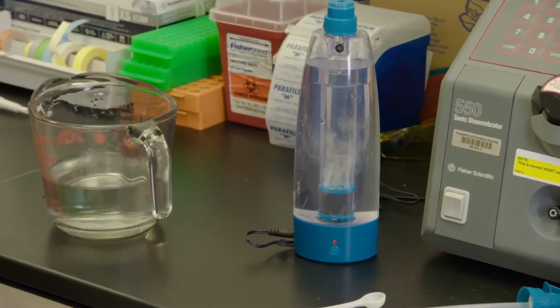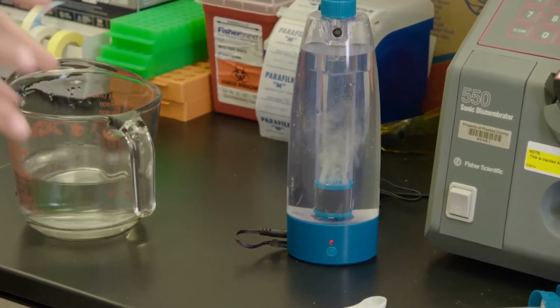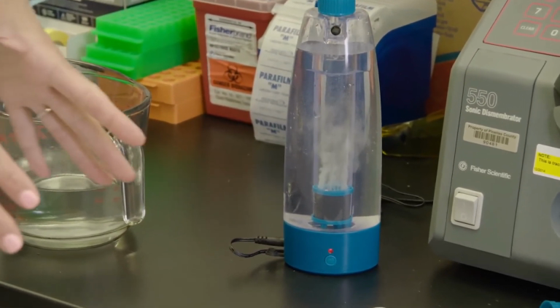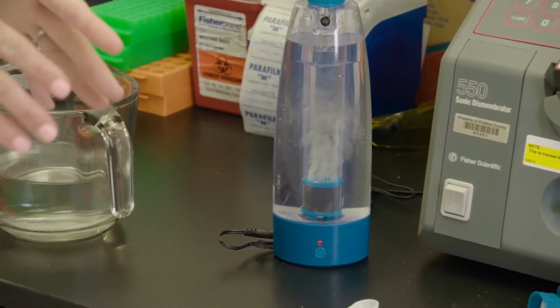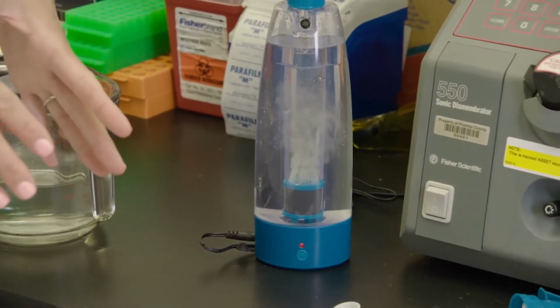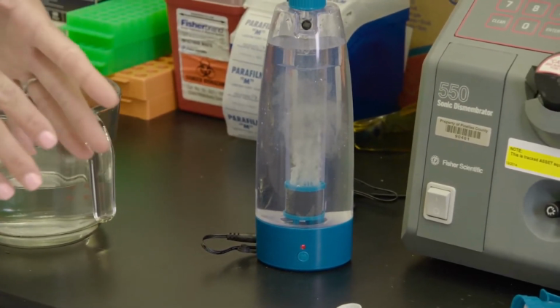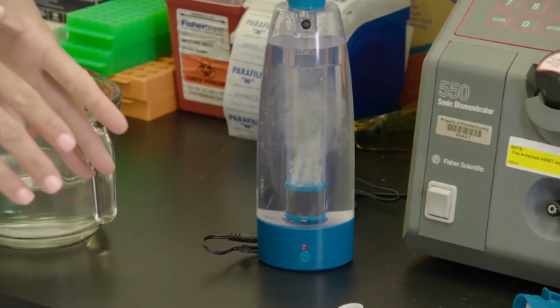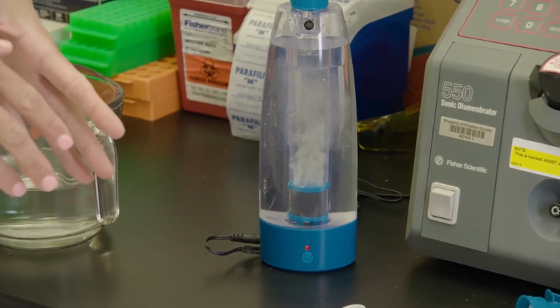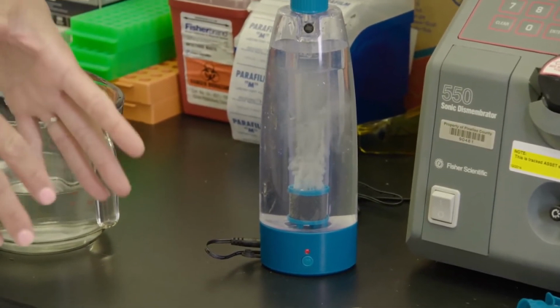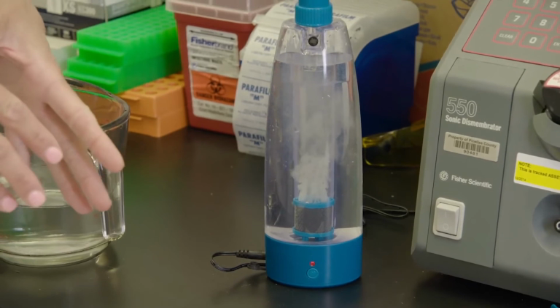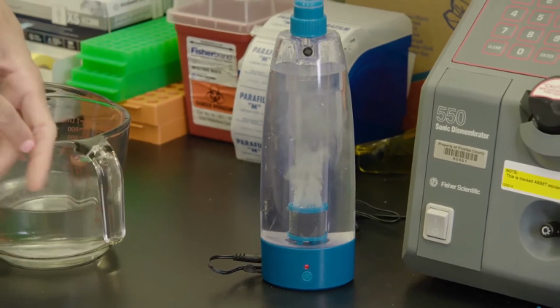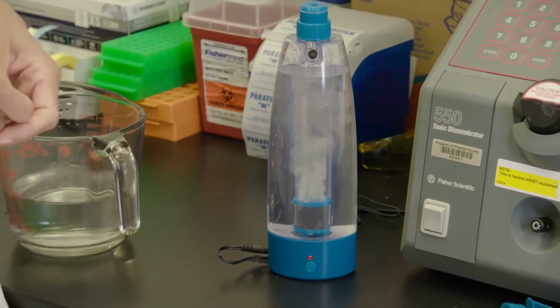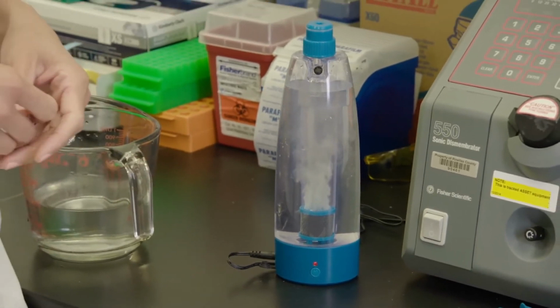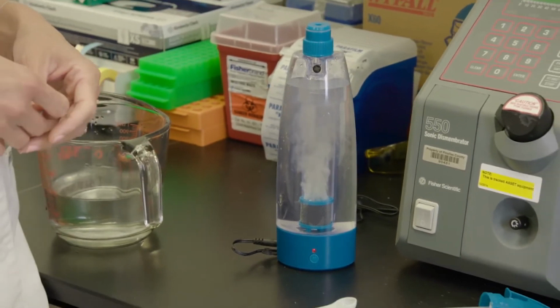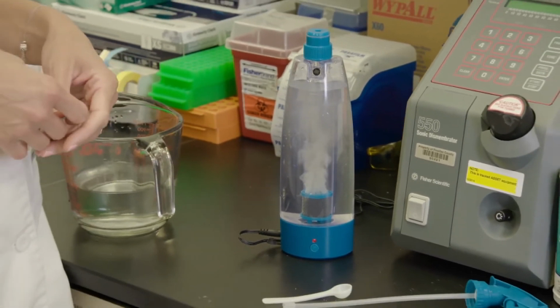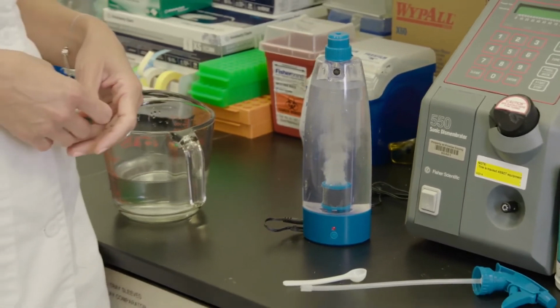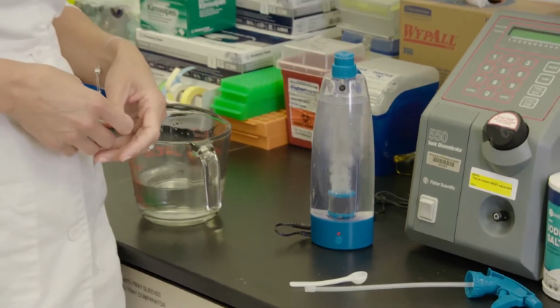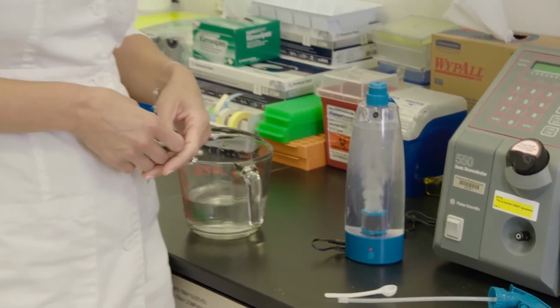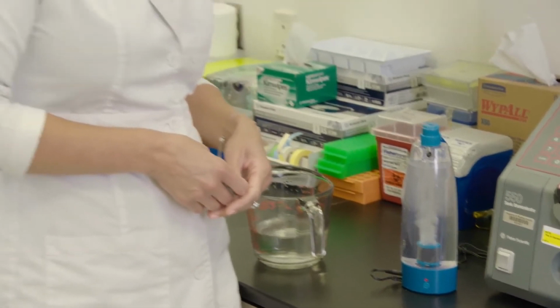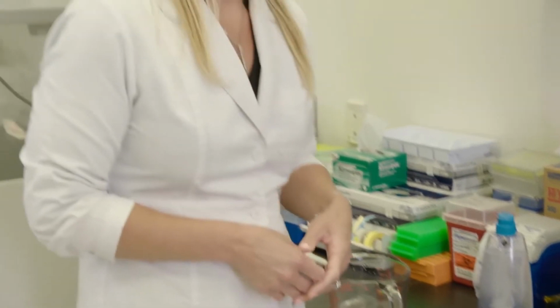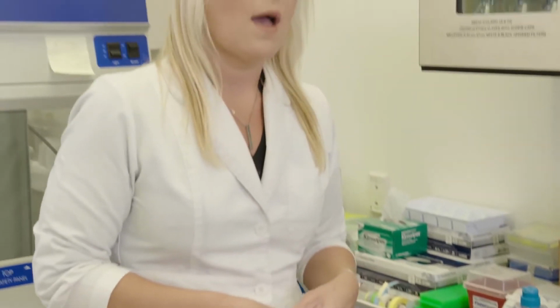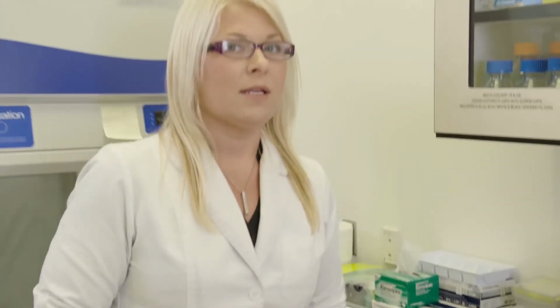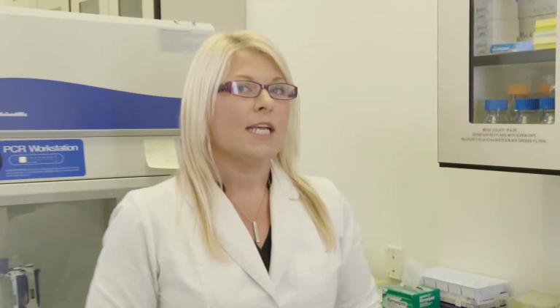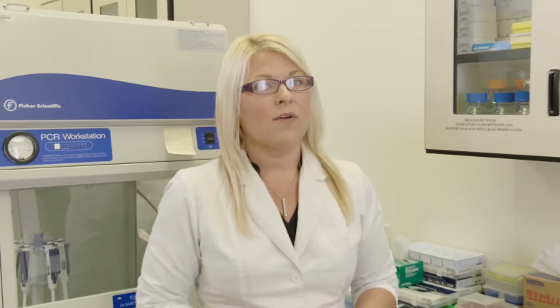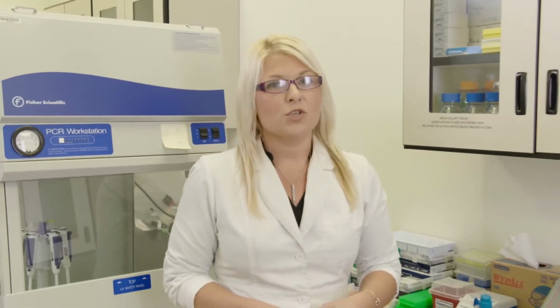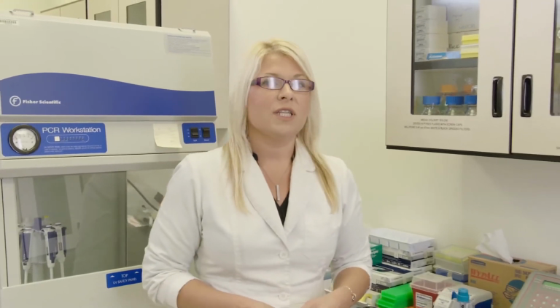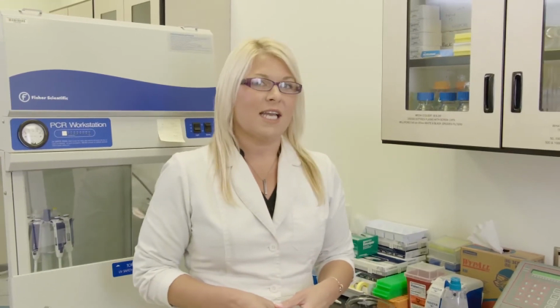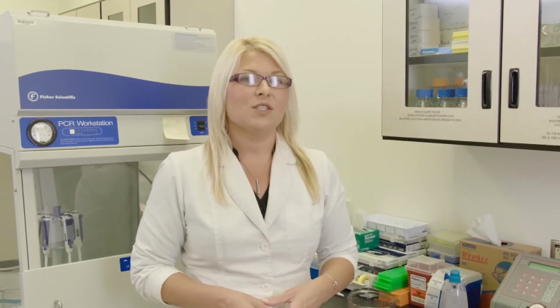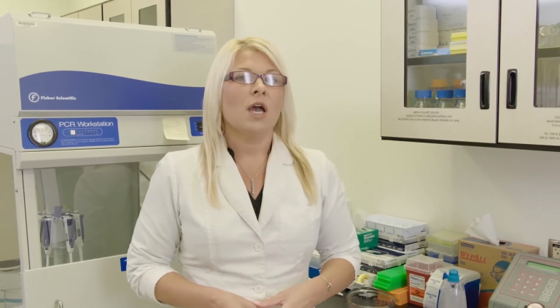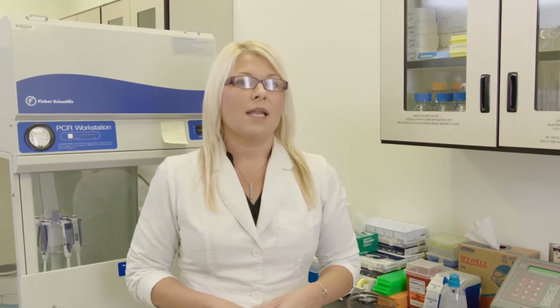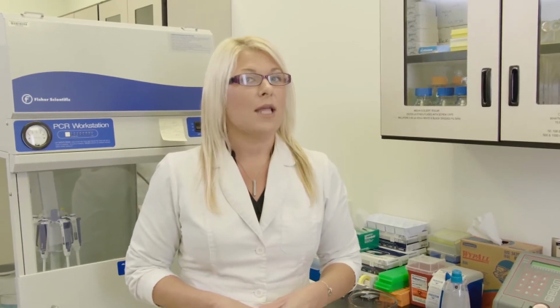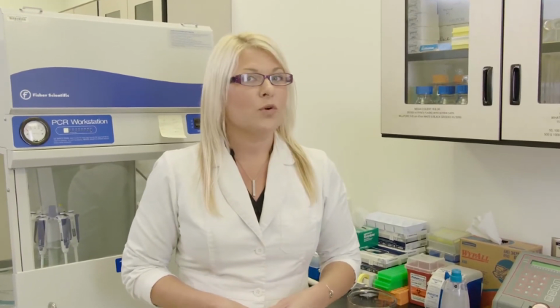That voltage breaks apart the salt and water molecules and forms two new compounds: hypochlorous acid and sodium hydroxide. What that means is you have a natural cleaning sanitizer that is lab proven